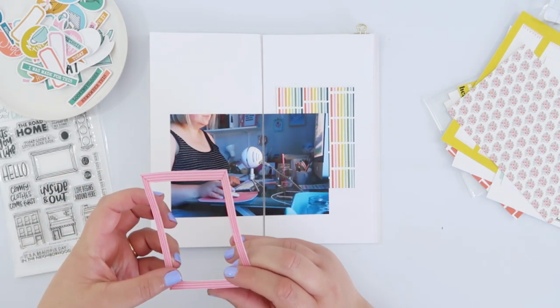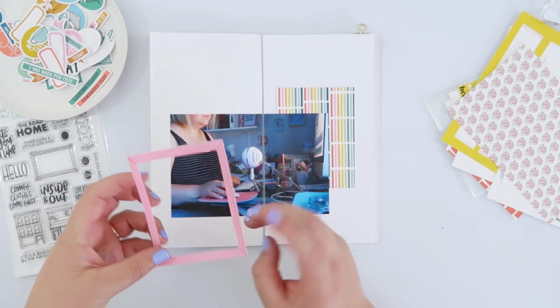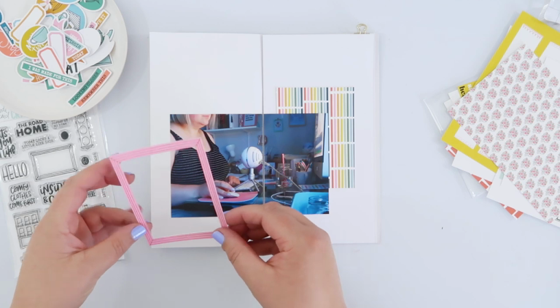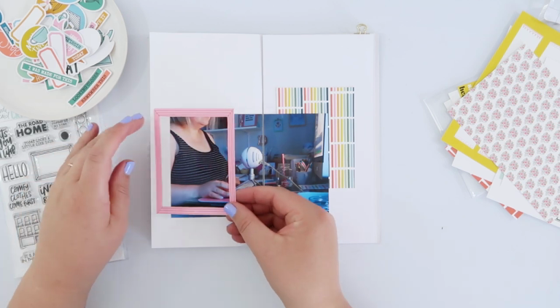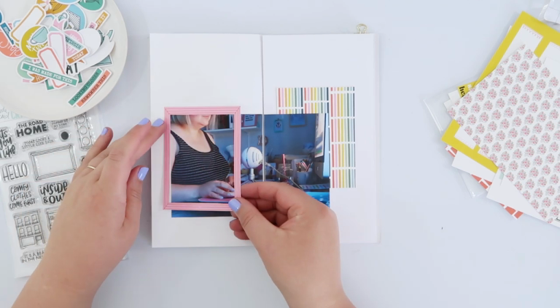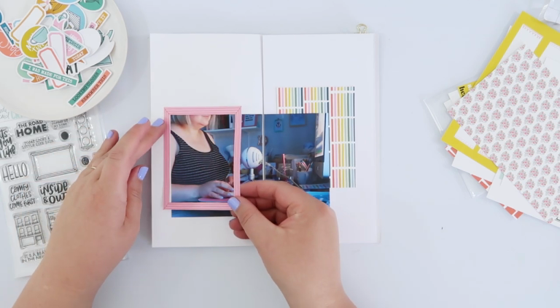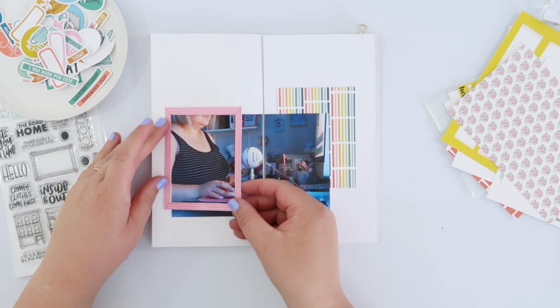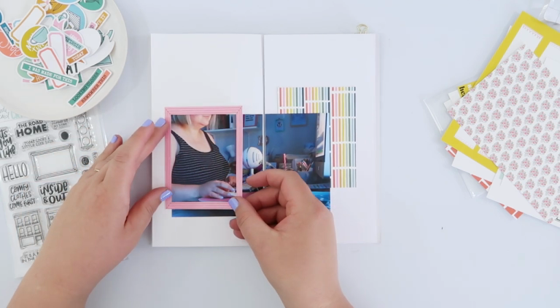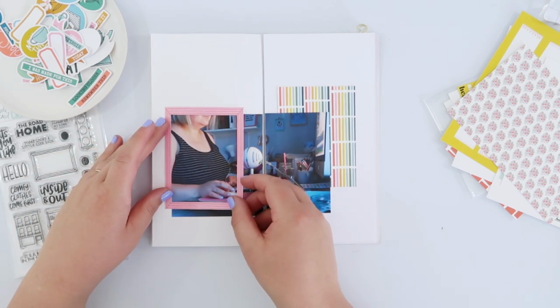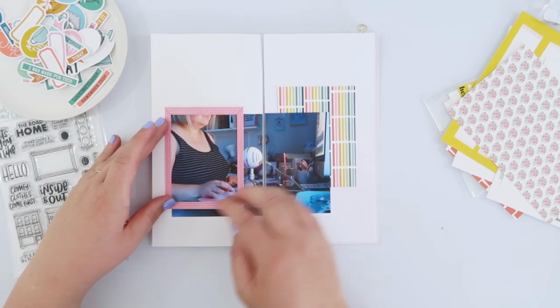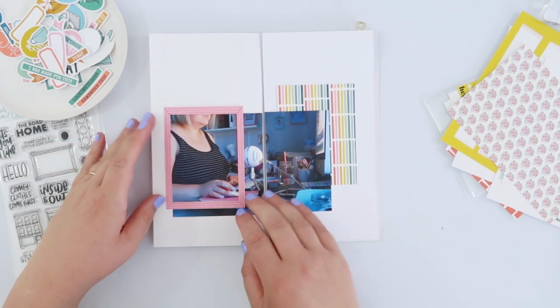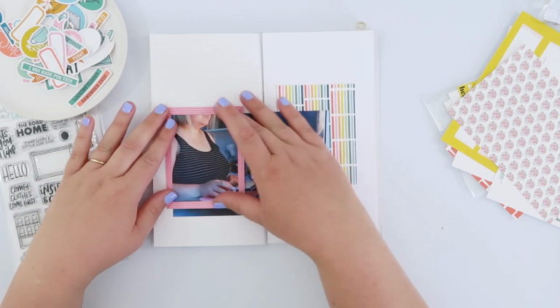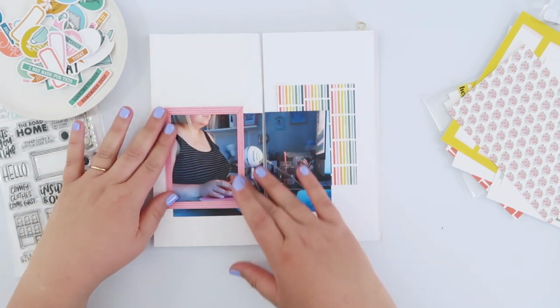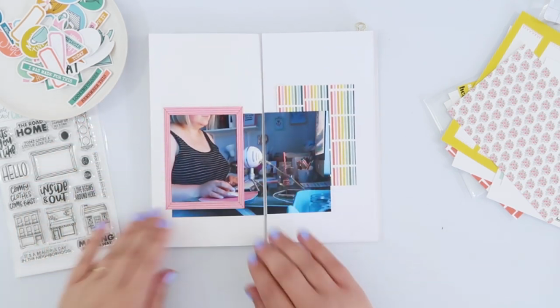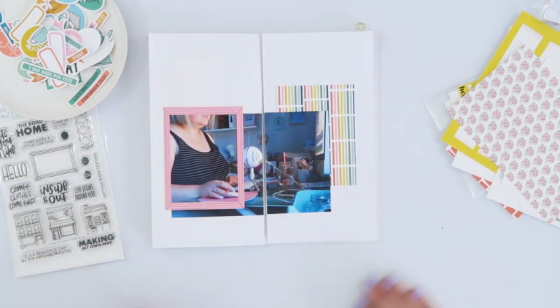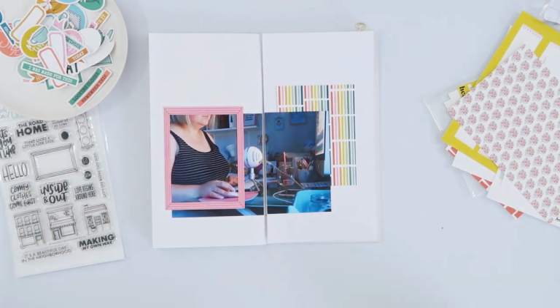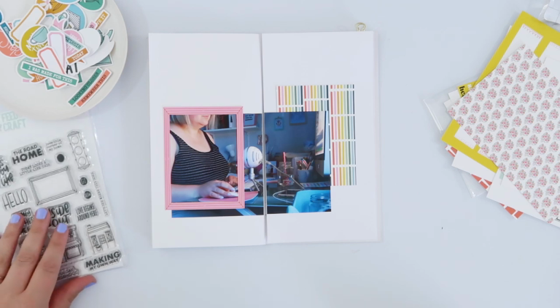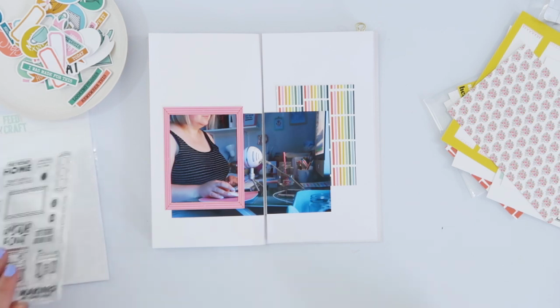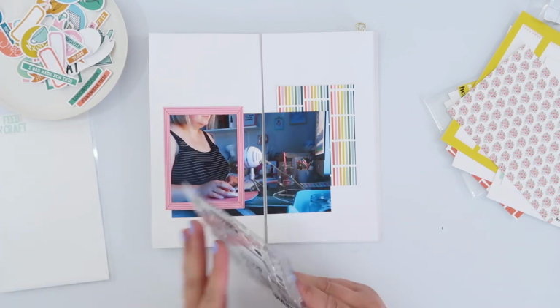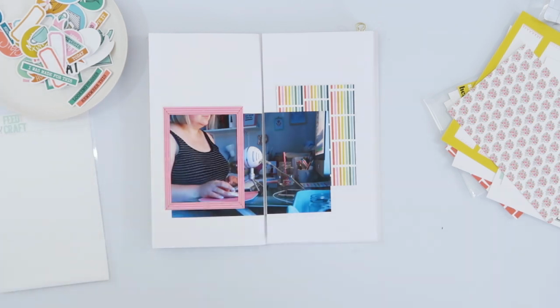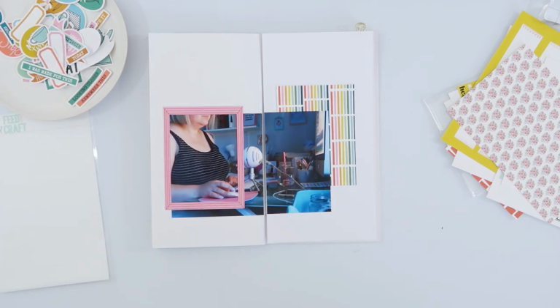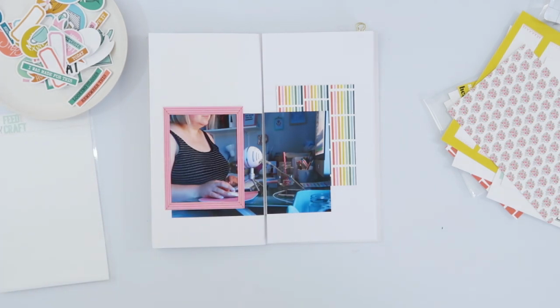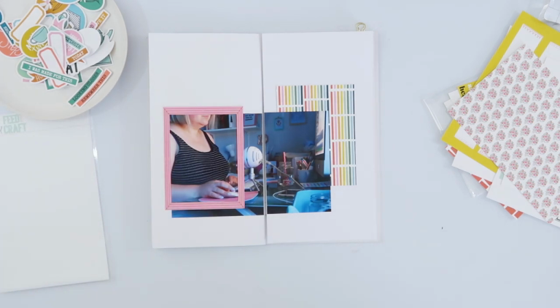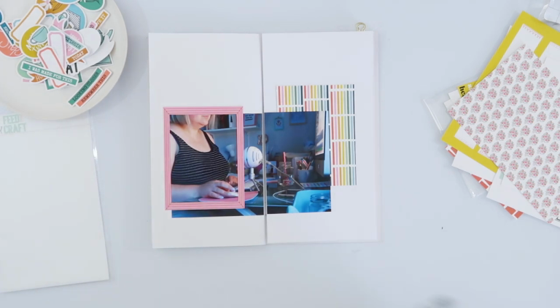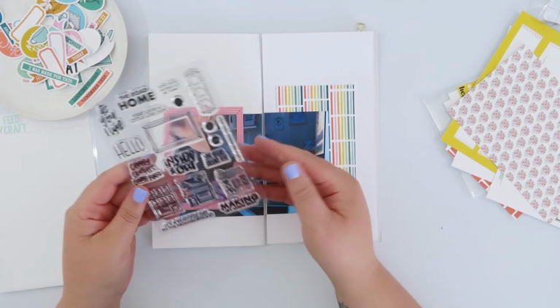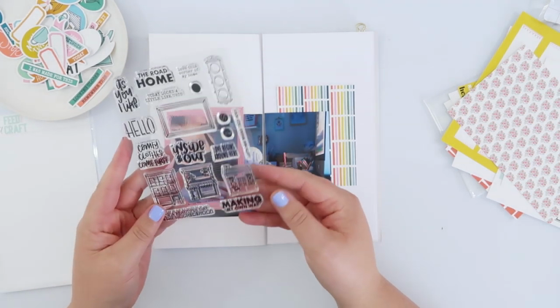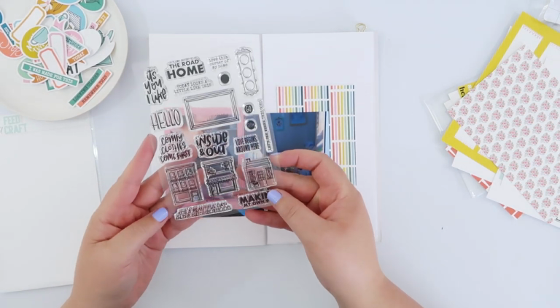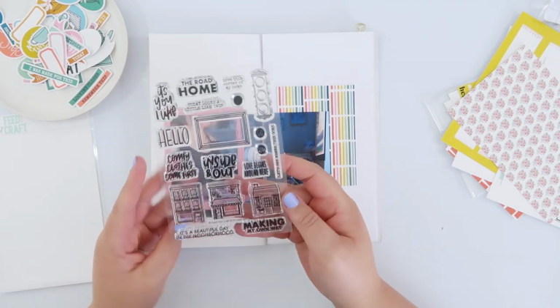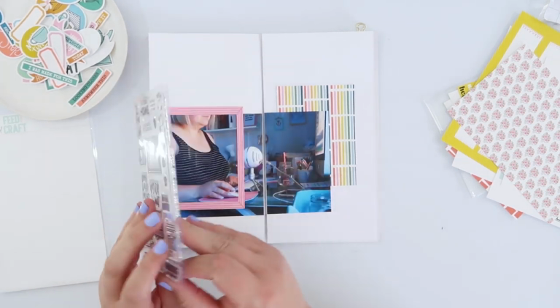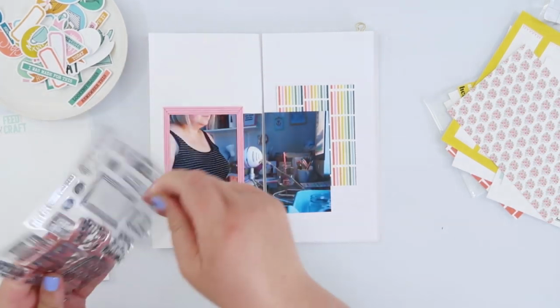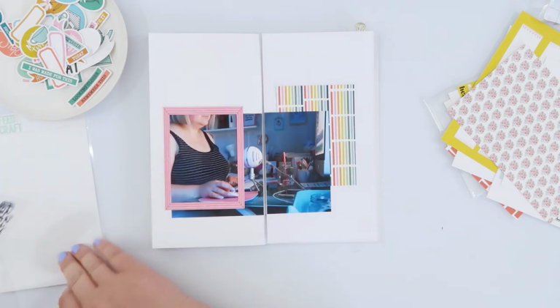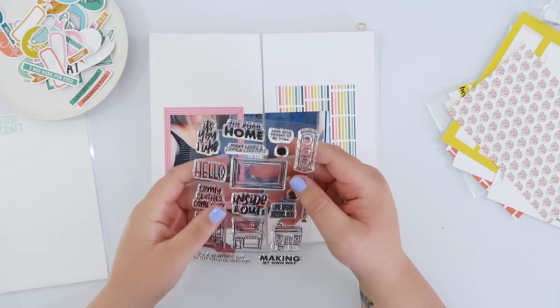I really love the colour contrast between the pink — which is a lovely cool-toned pink — and the blue of the photograph. I've just added a little bit of tape runner, probably not the ideal tape of choice, and stuck that down. I really love the way it looks having one card behind the photo and this frame on top of it.